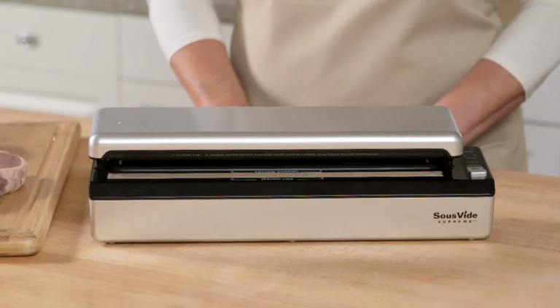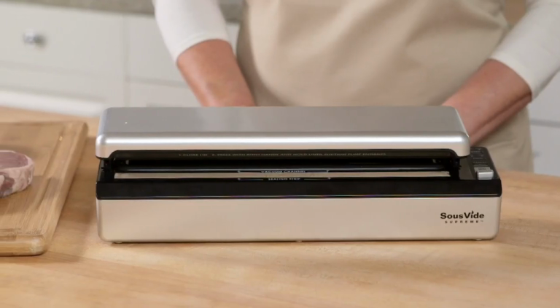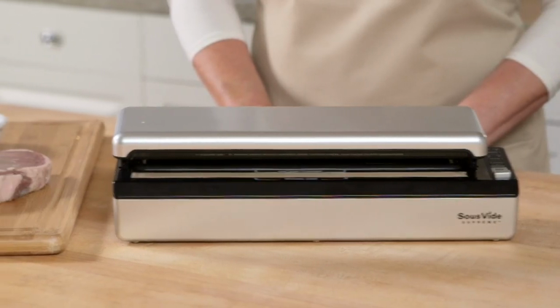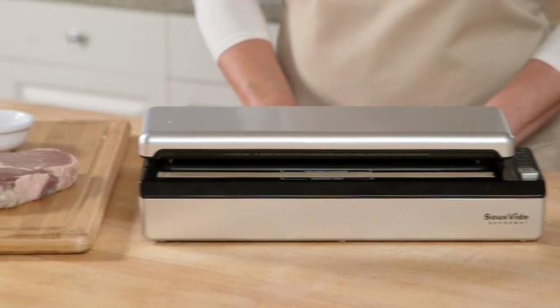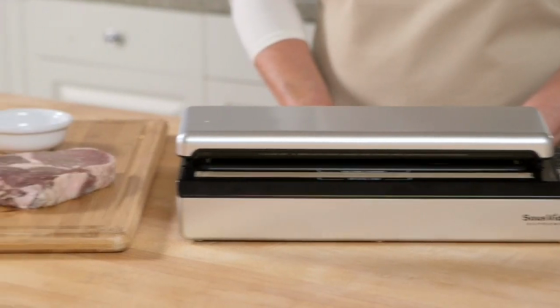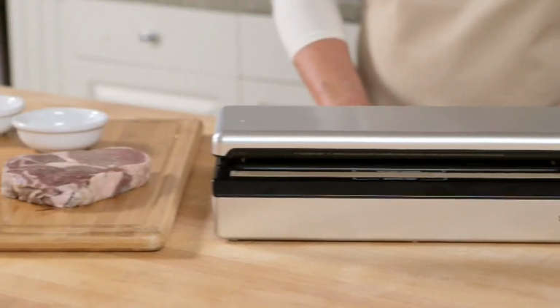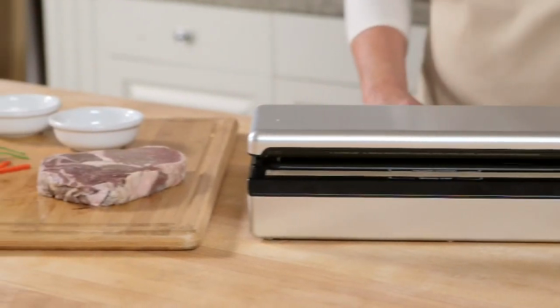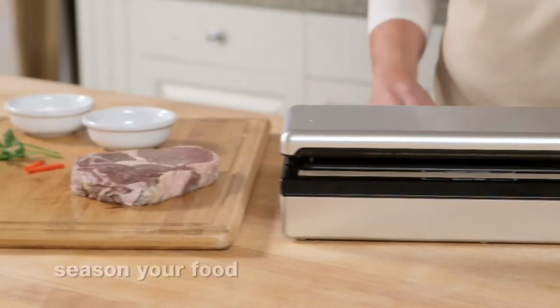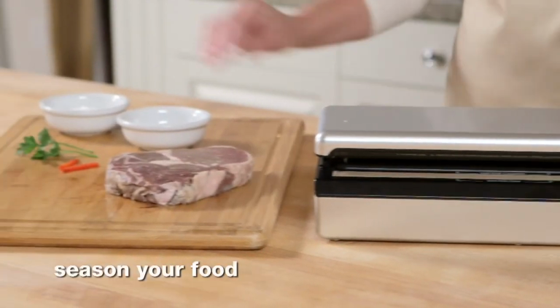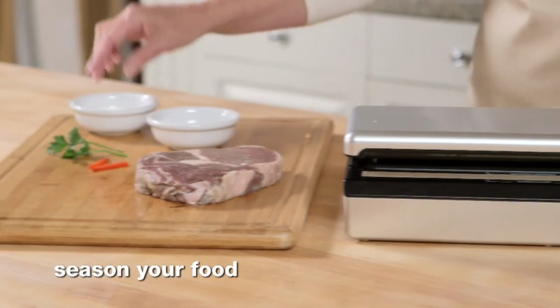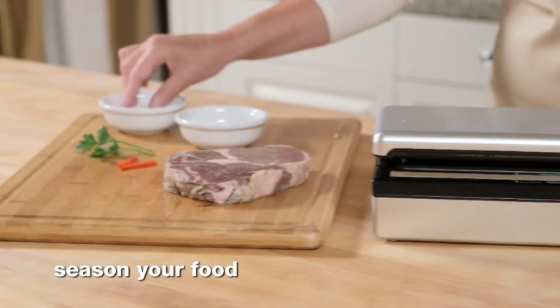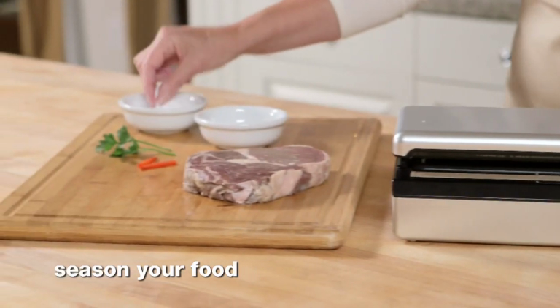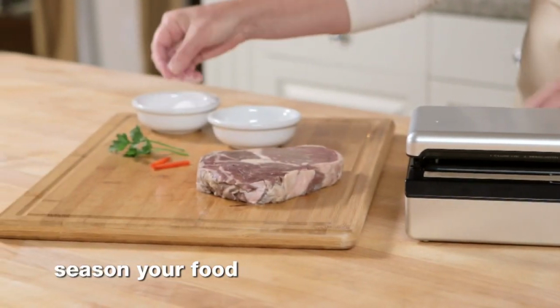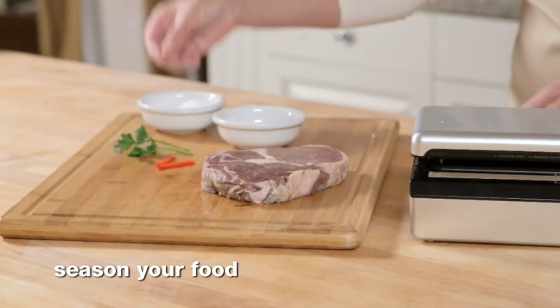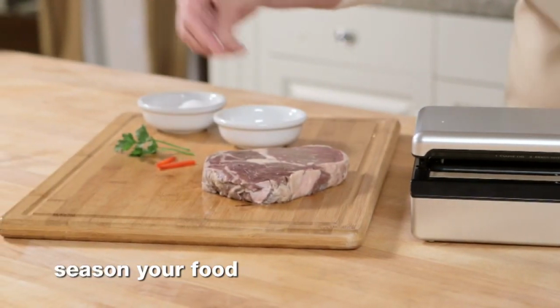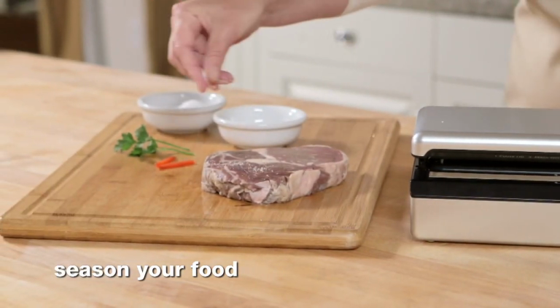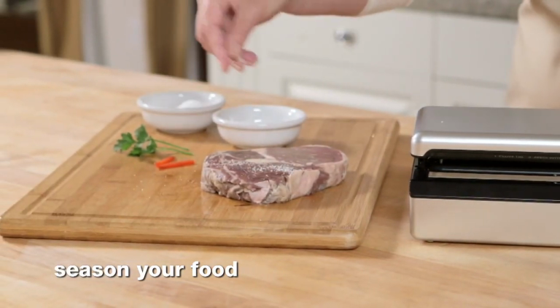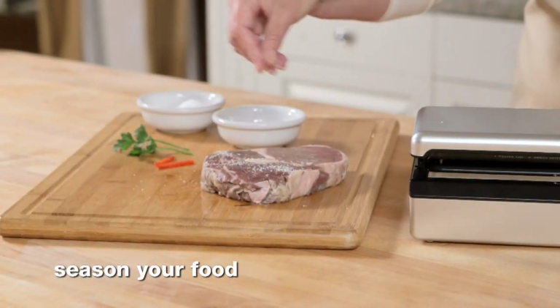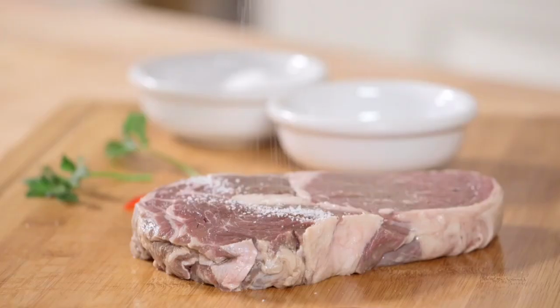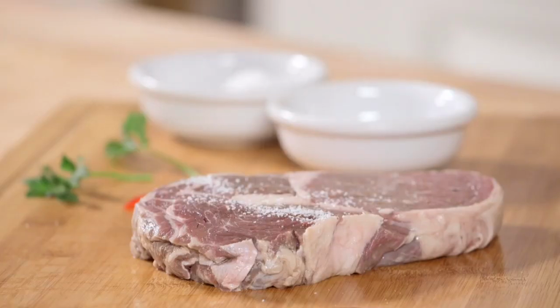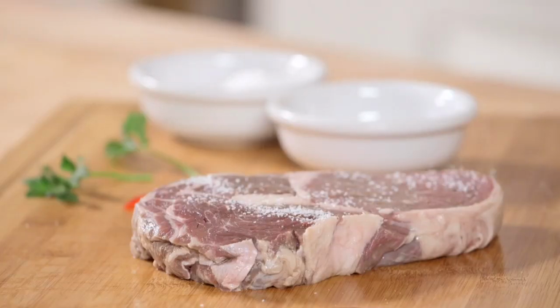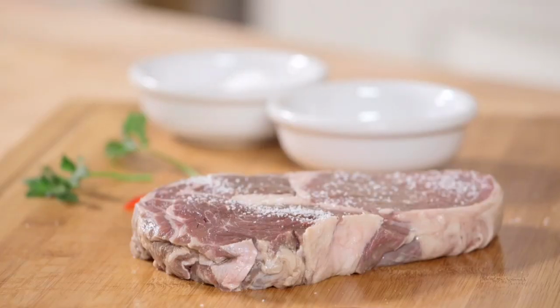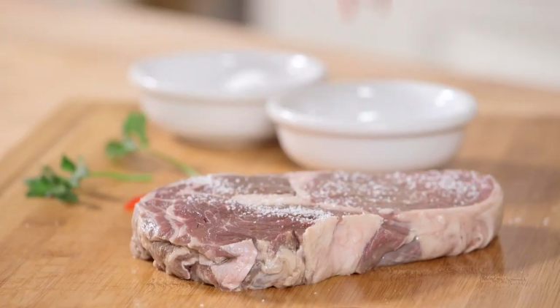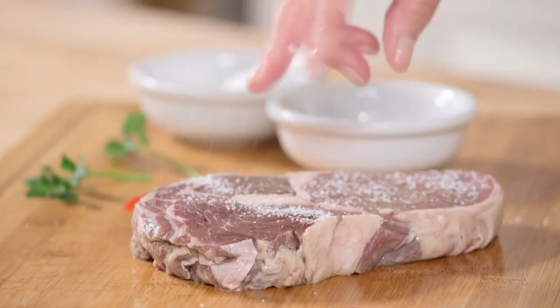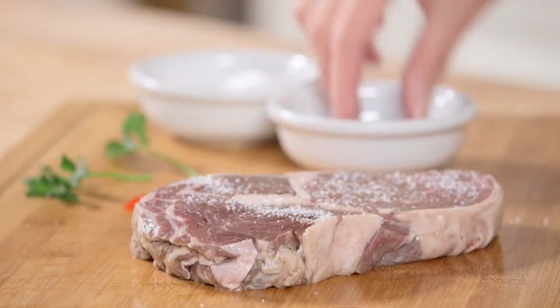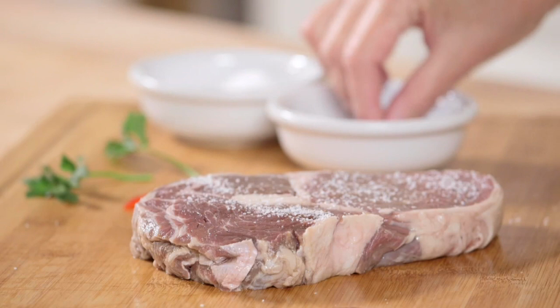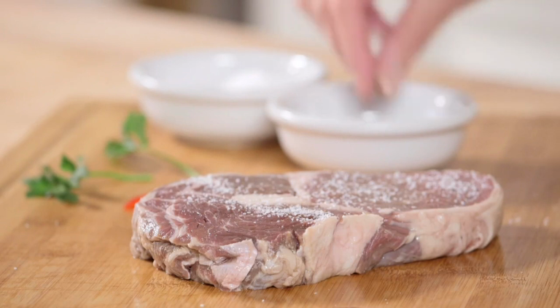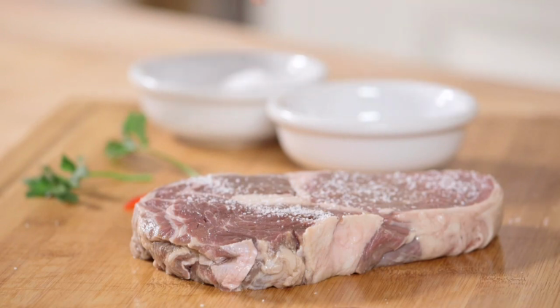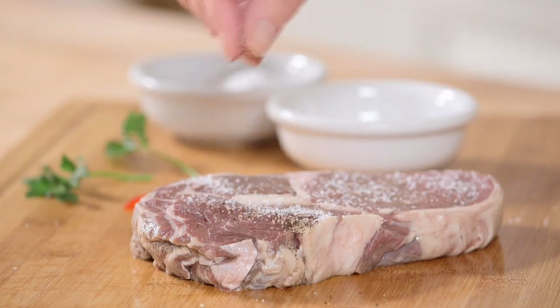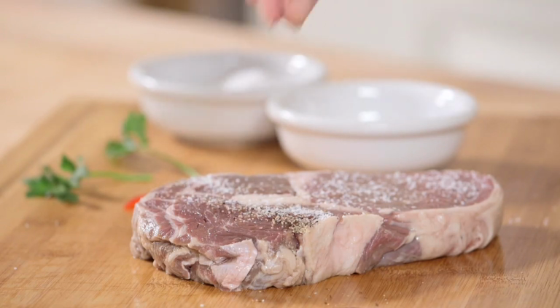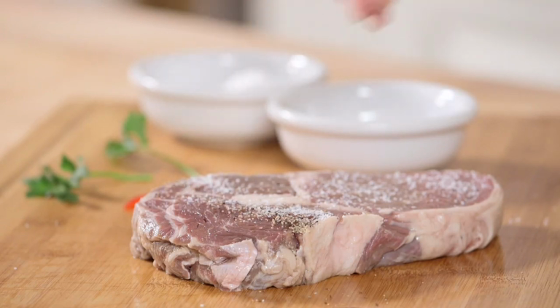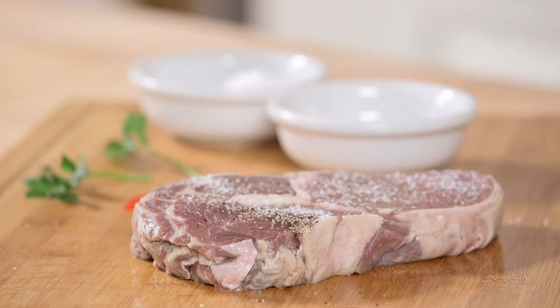To get started, simply season a portion of food just the way you like it. Here, we're flavoring steak with a little salt and pepper, but feel free to use your own favorite seasonings.